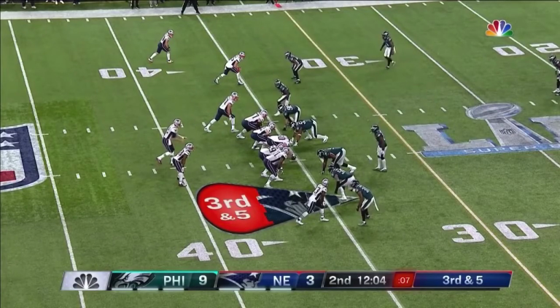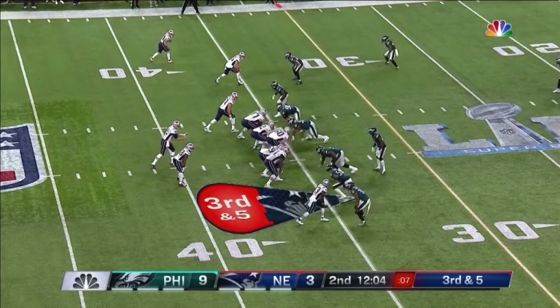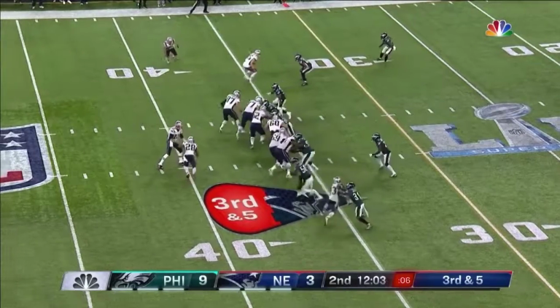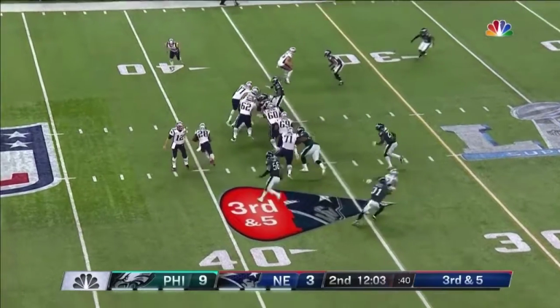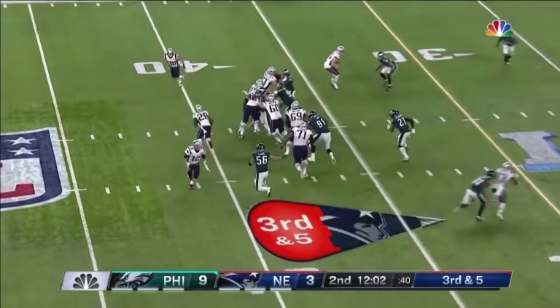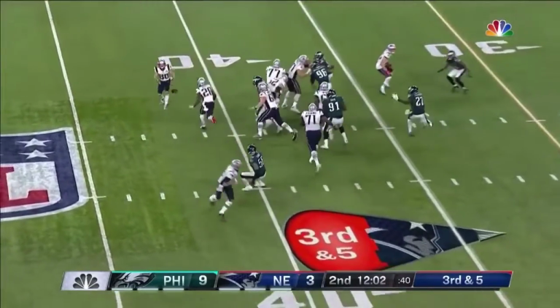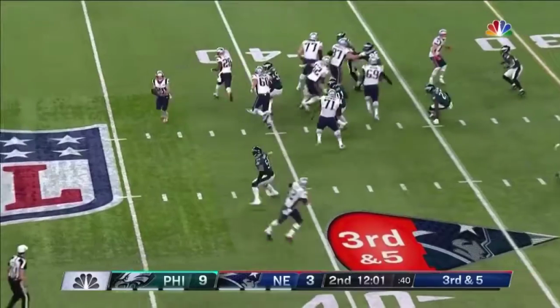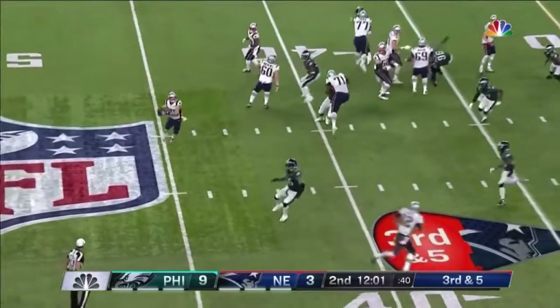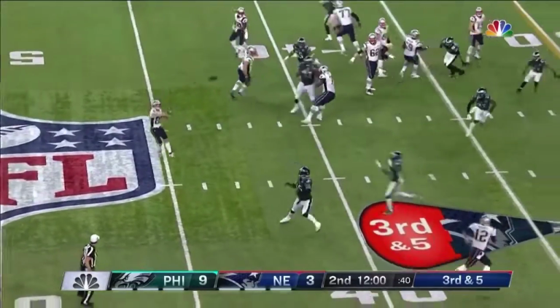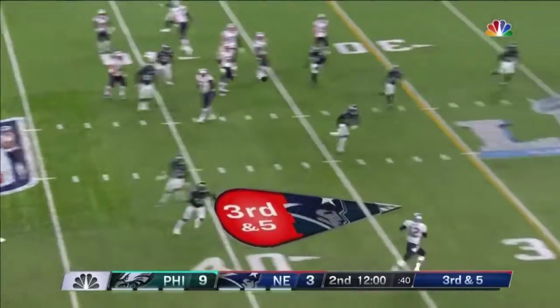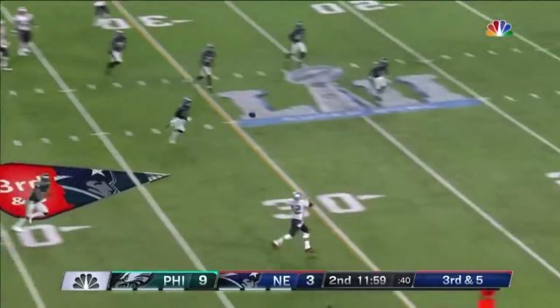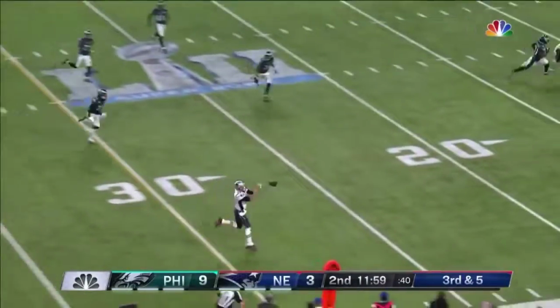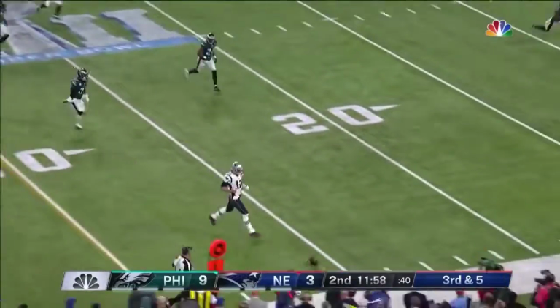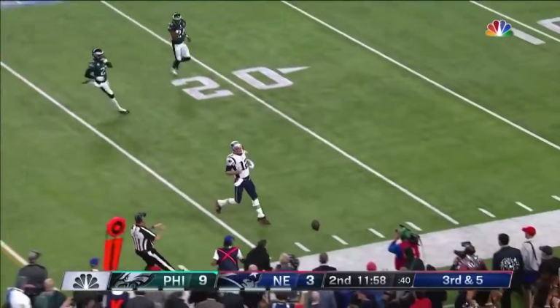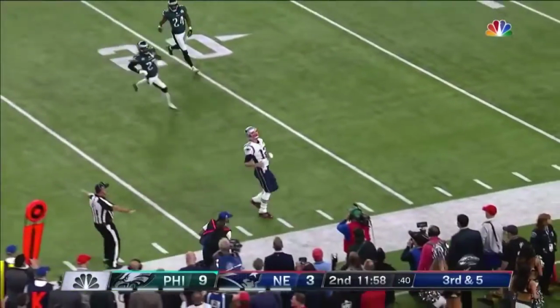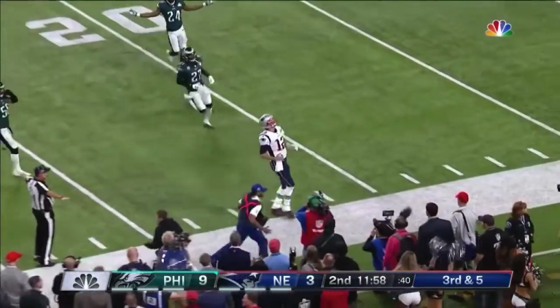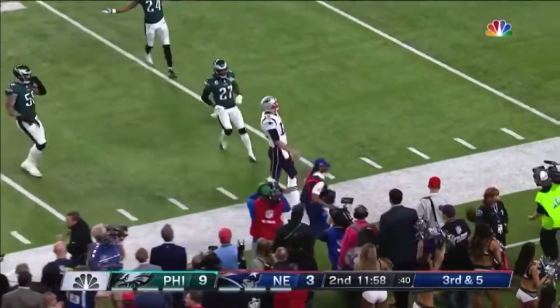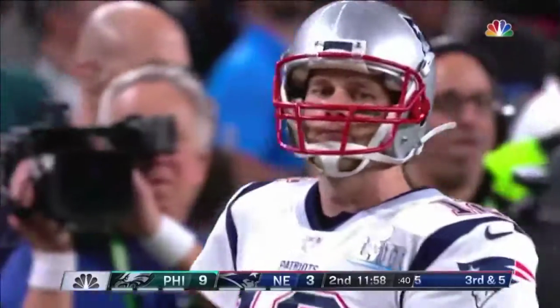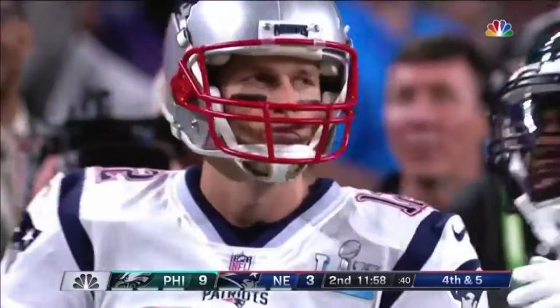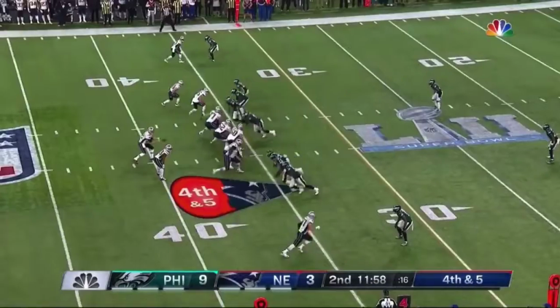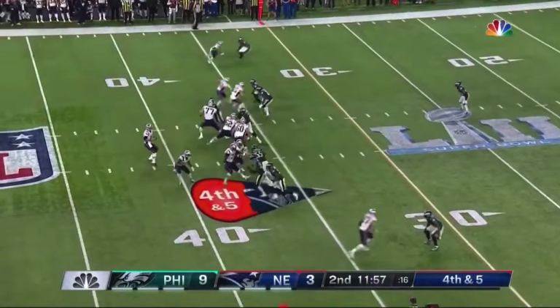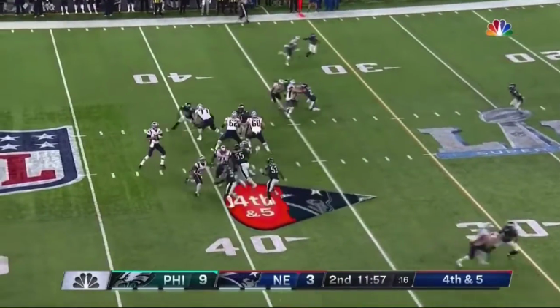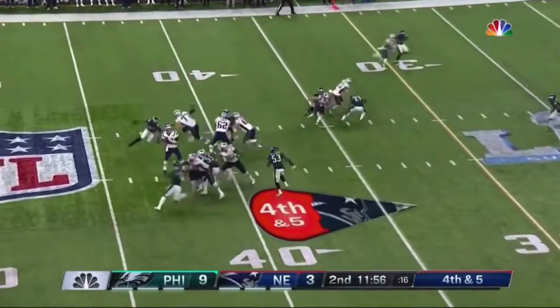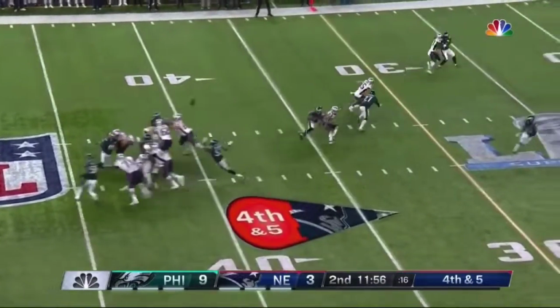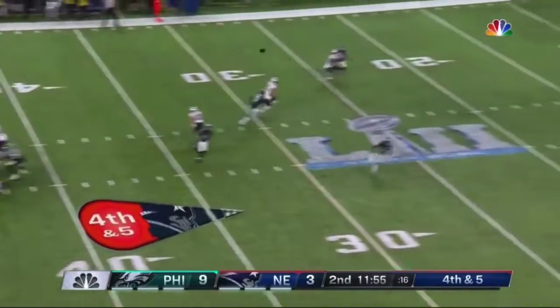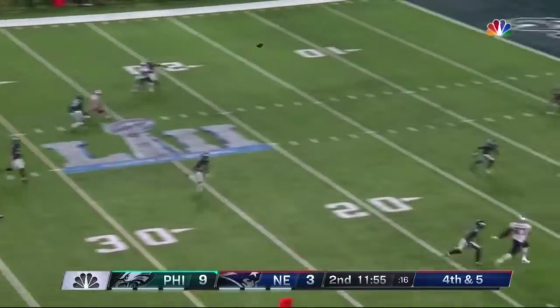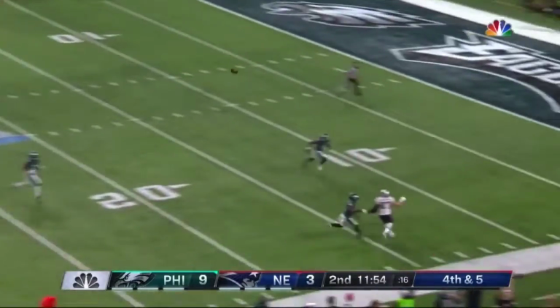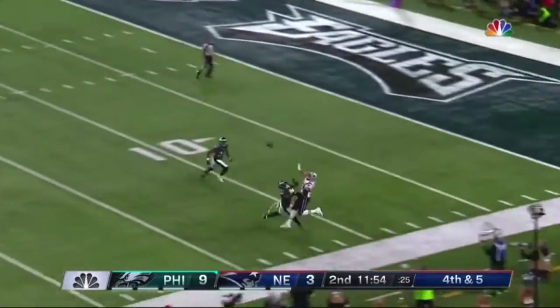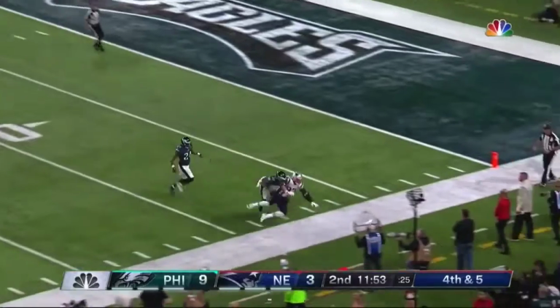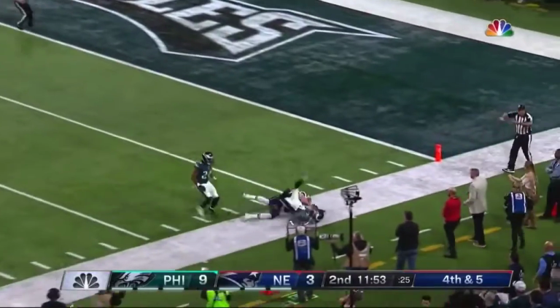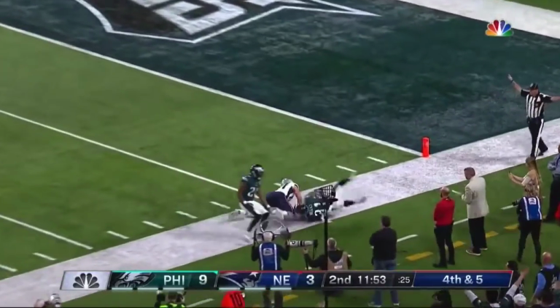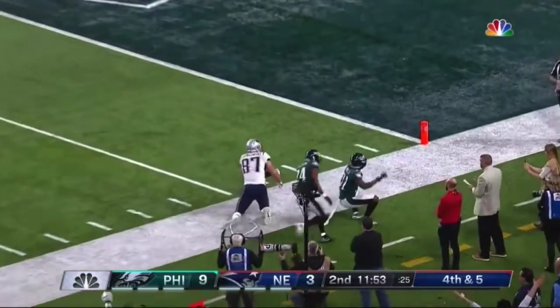Third down and five here, and now you gotta flip back here to Danny Amendola, who throws — and it's Brady who can't pull it in. And Brady down the sideline — and that's incomplete.